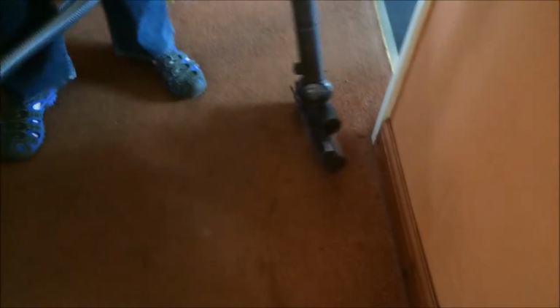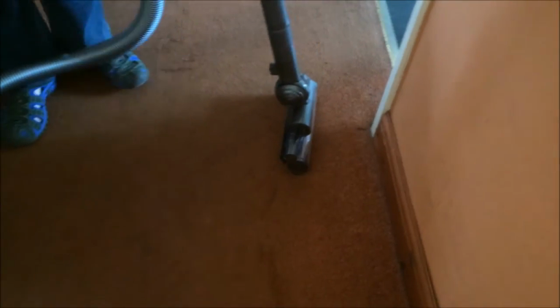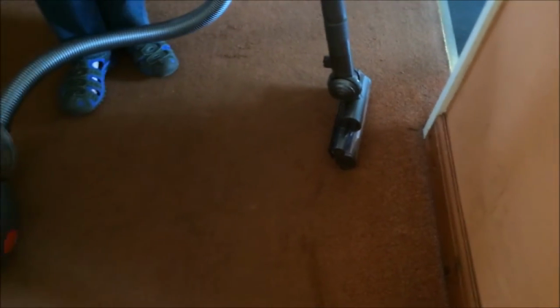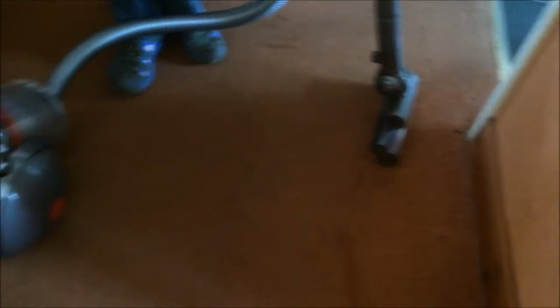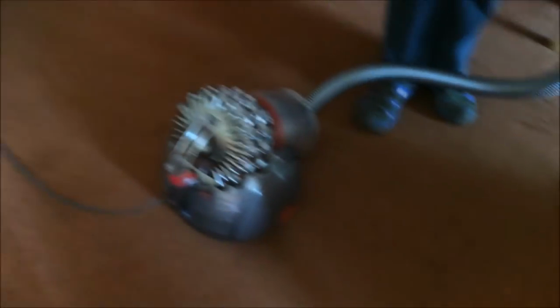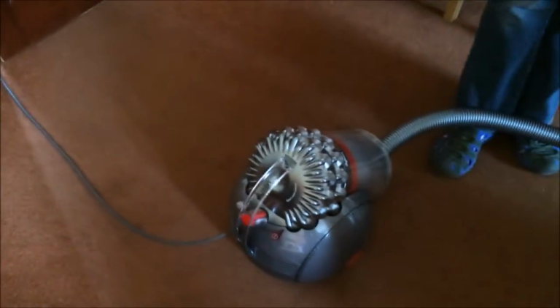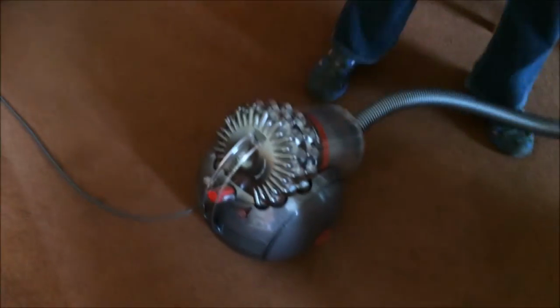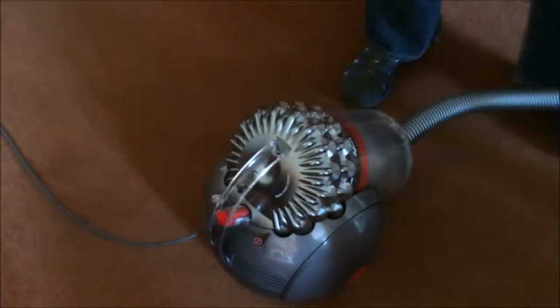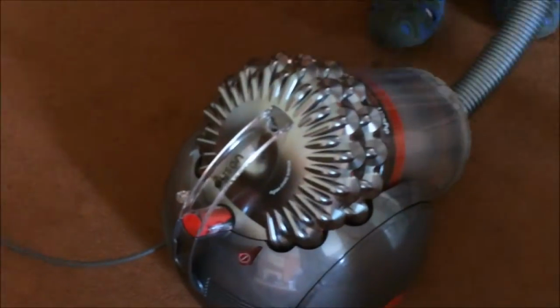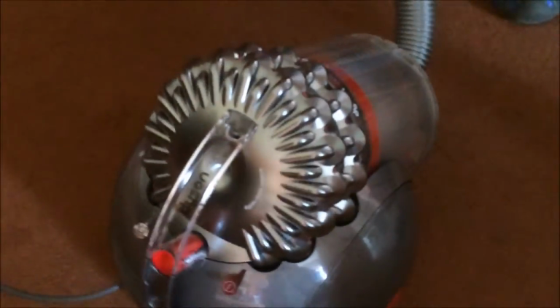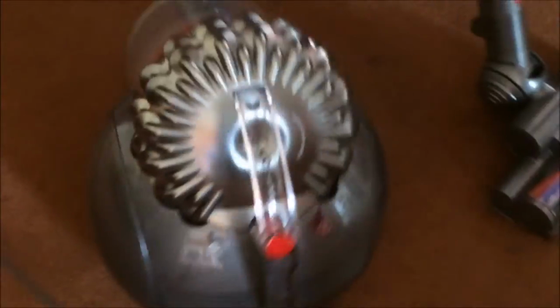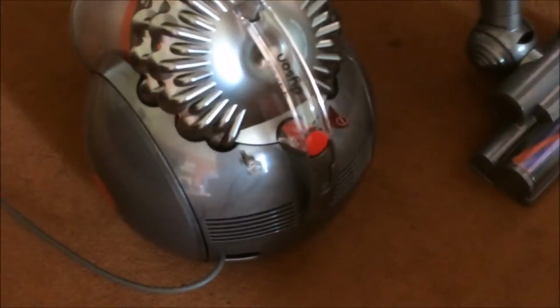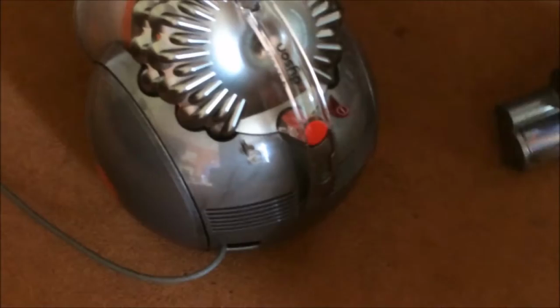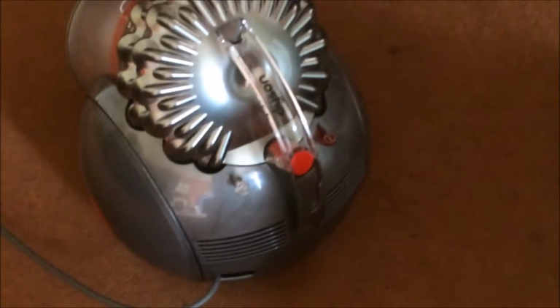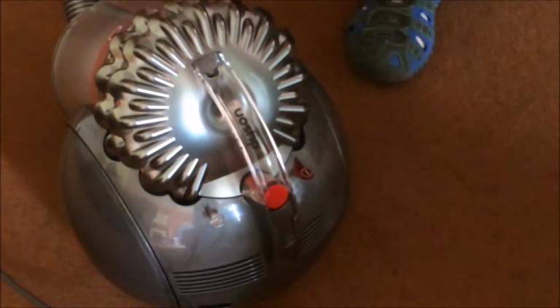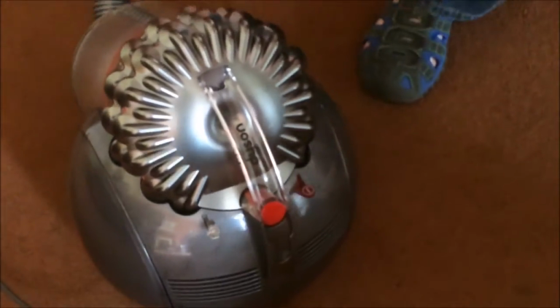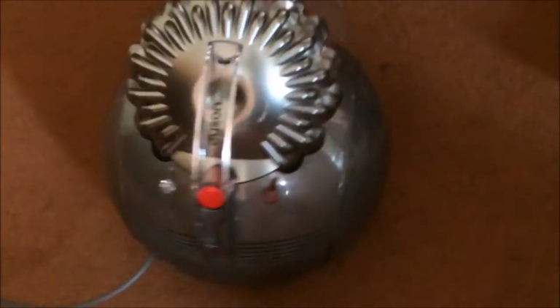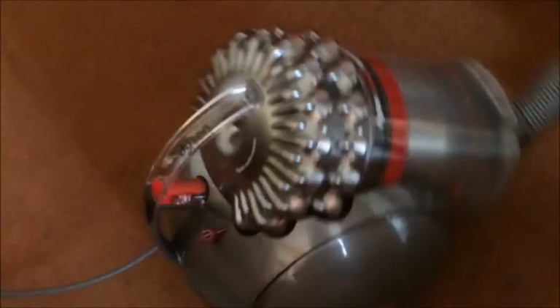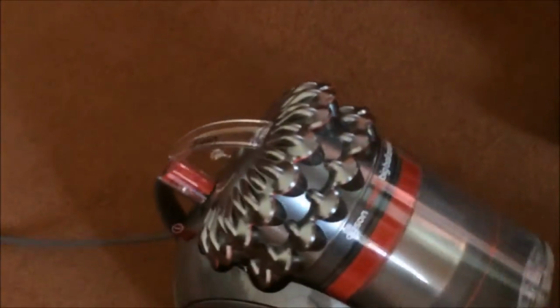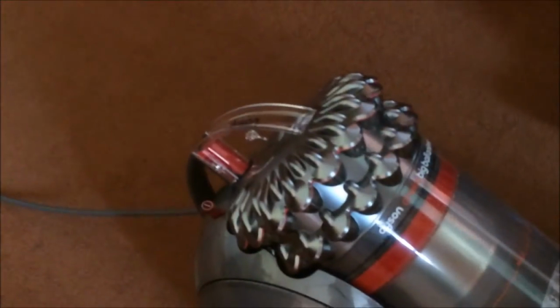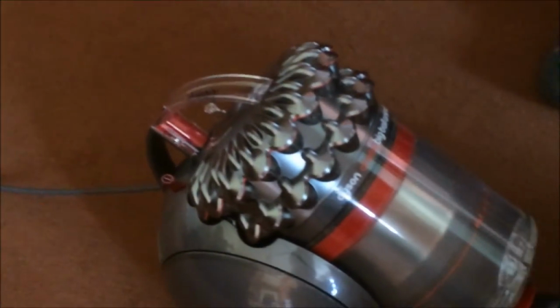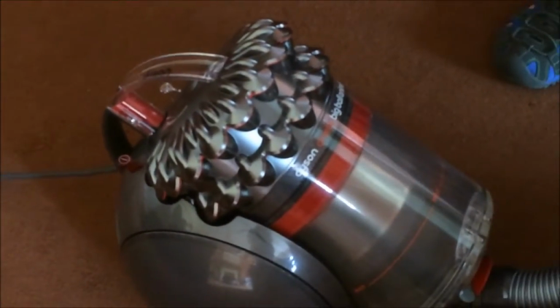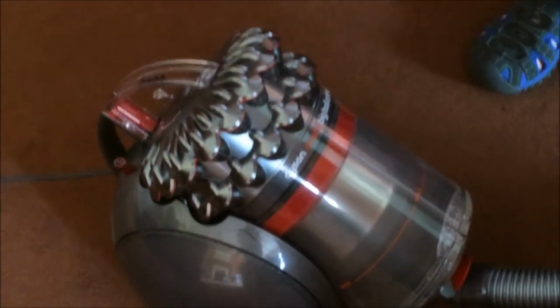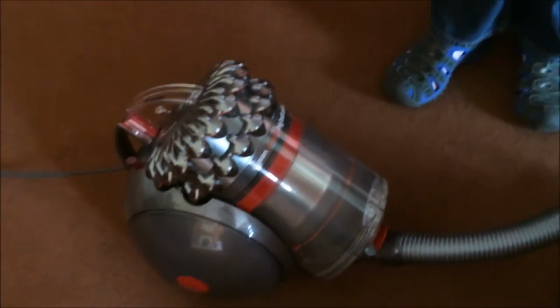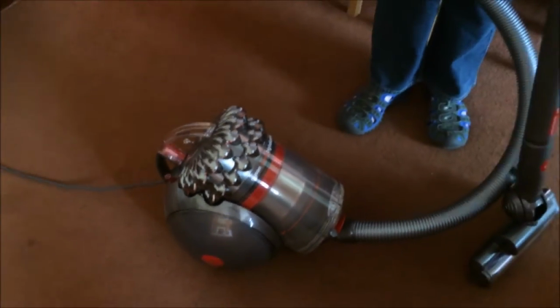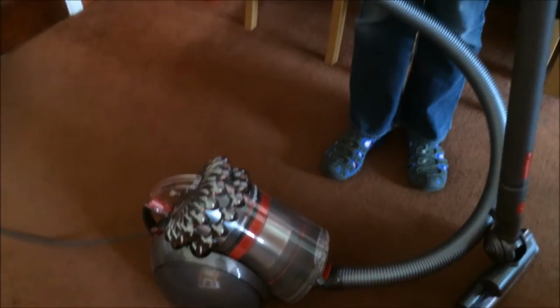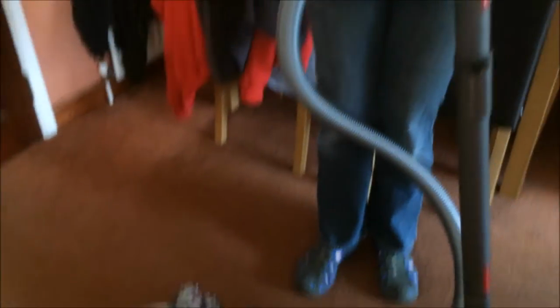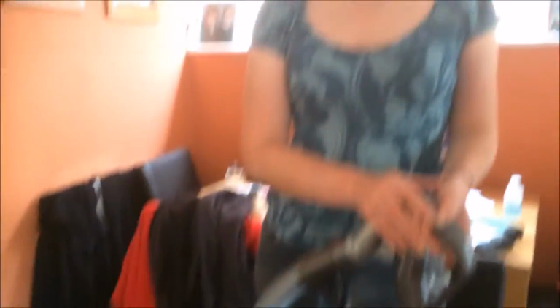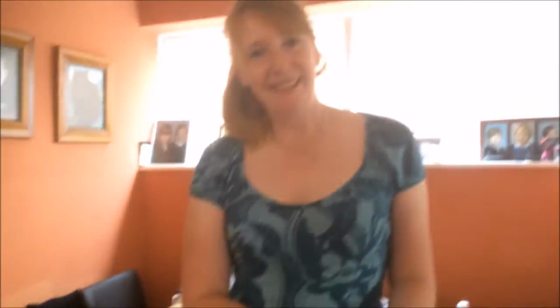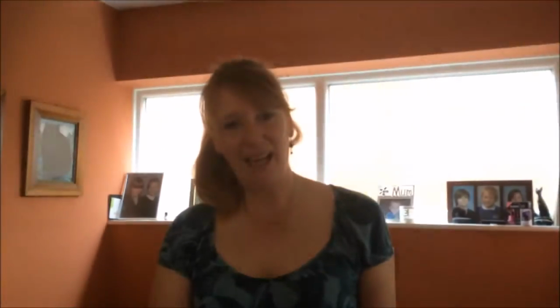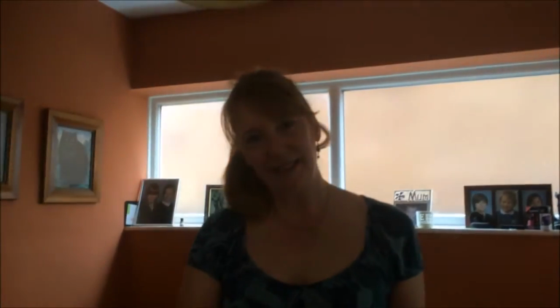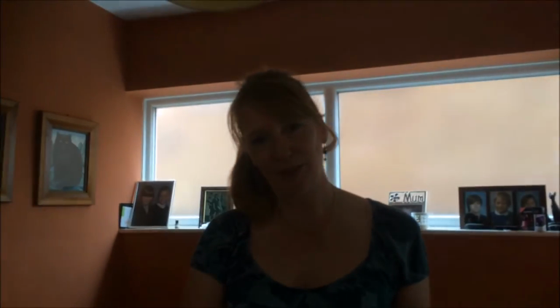The swivel action means there's no tangling, there's no tipping over and switching off, which is really really handy. I'm now going to show you the different attachments that you get with this hoover.